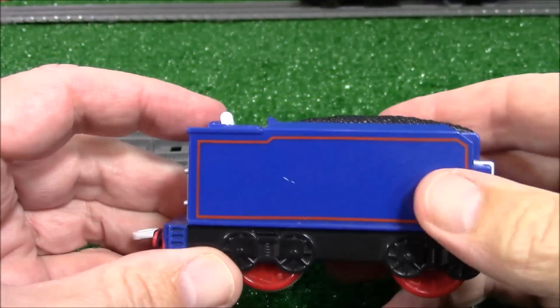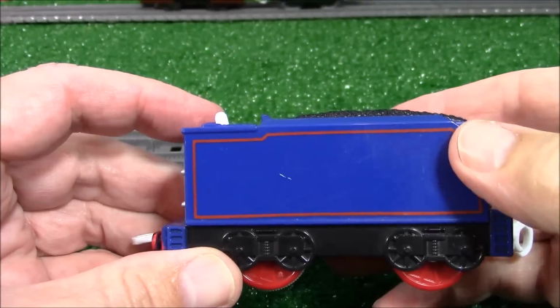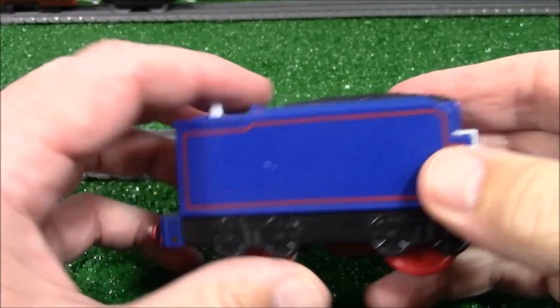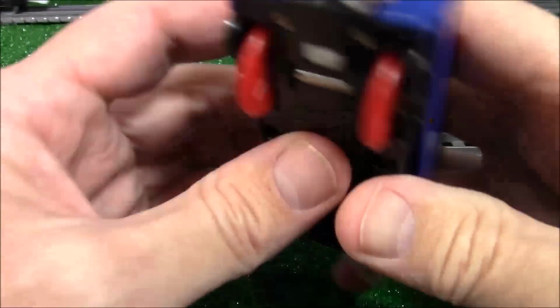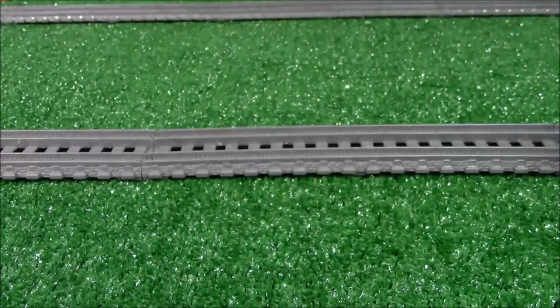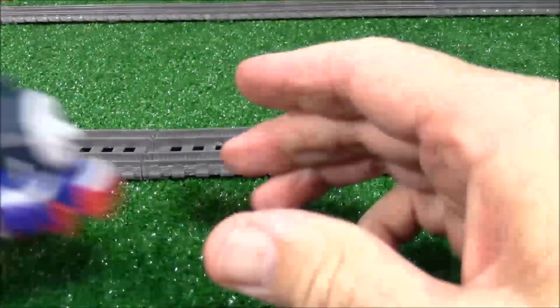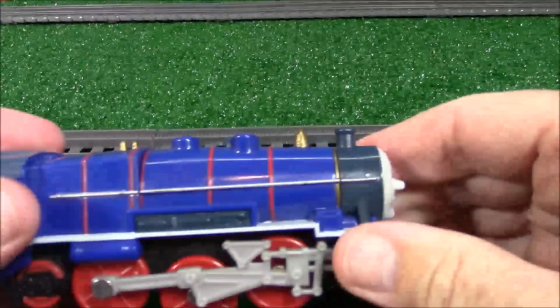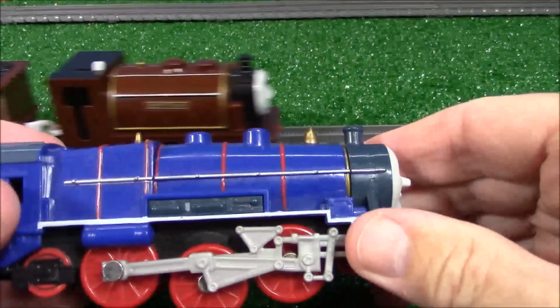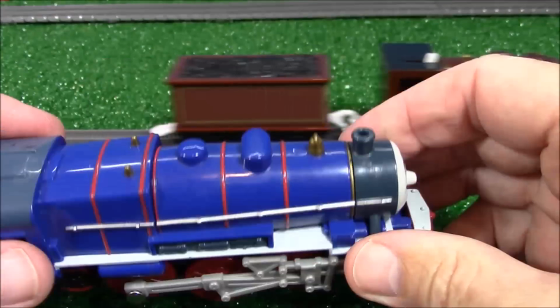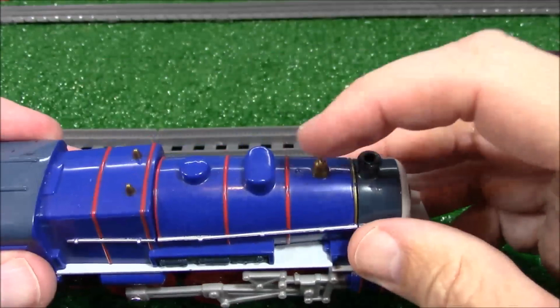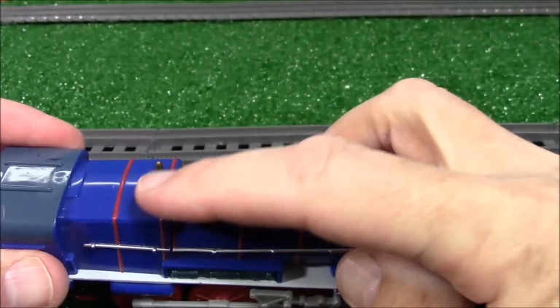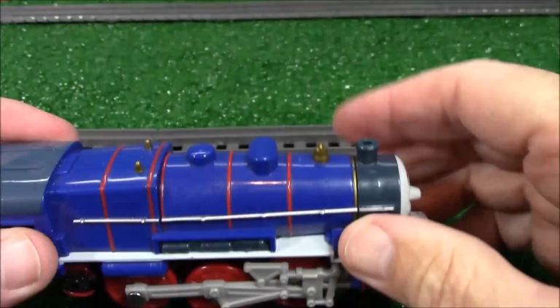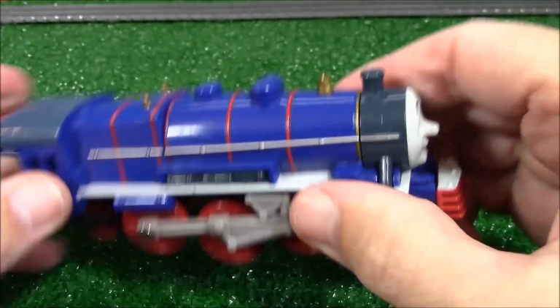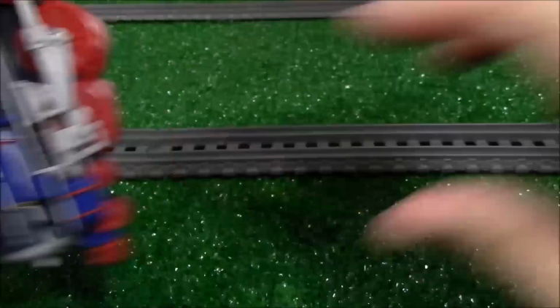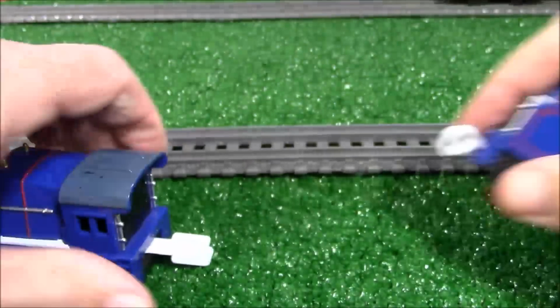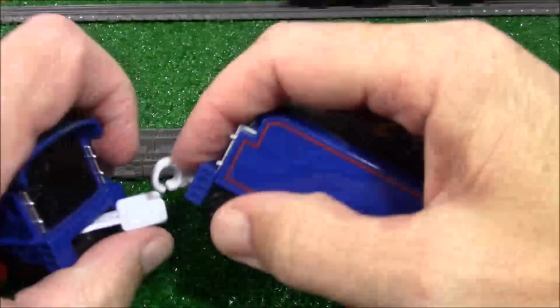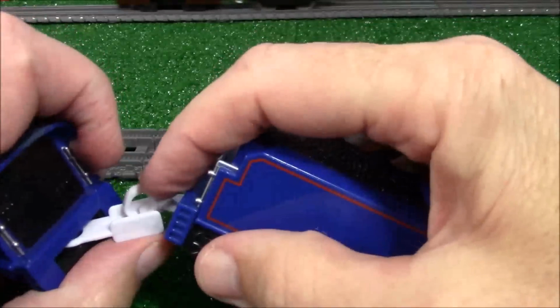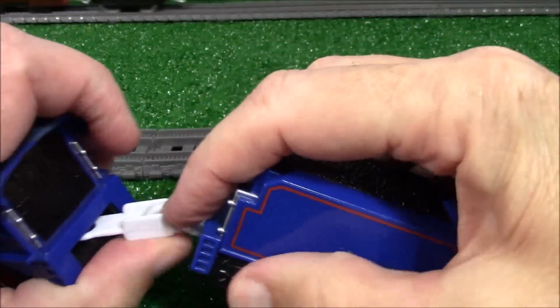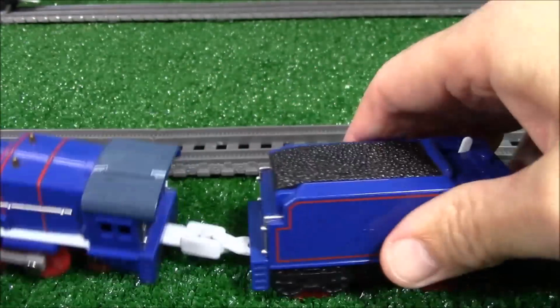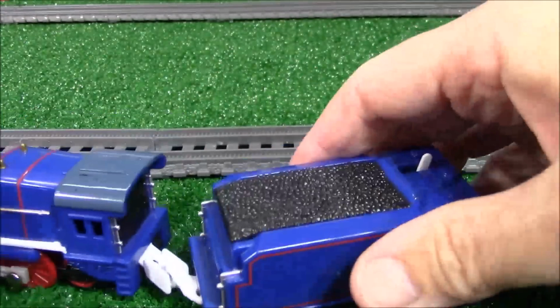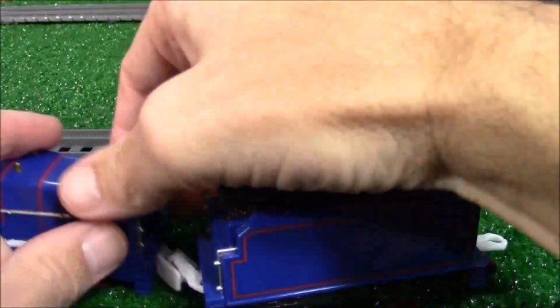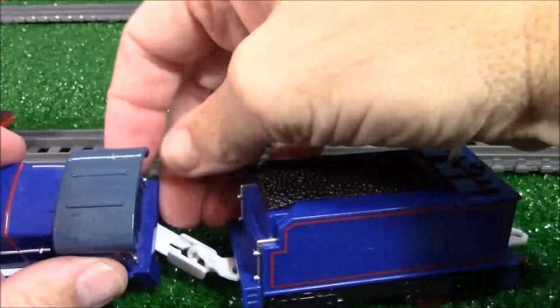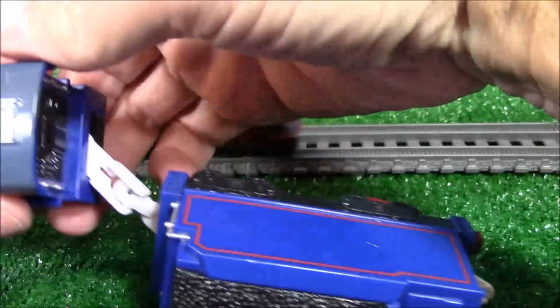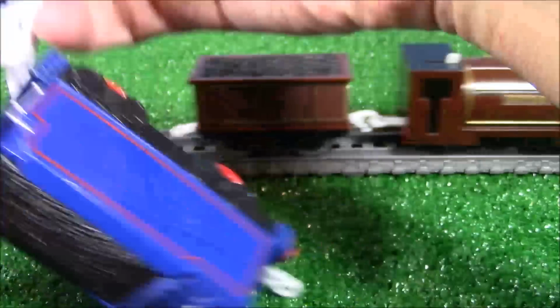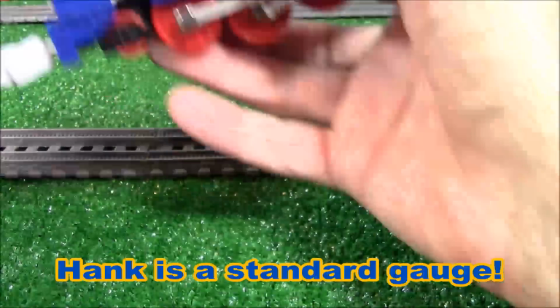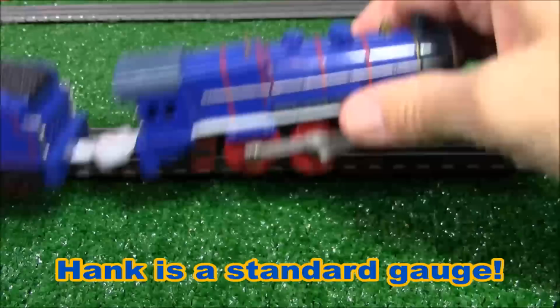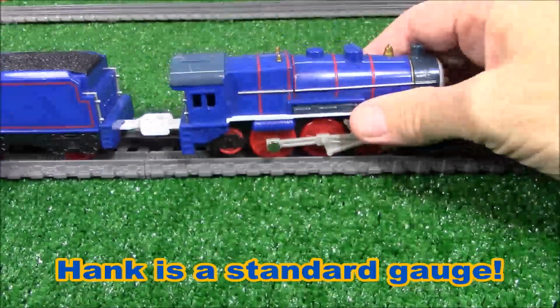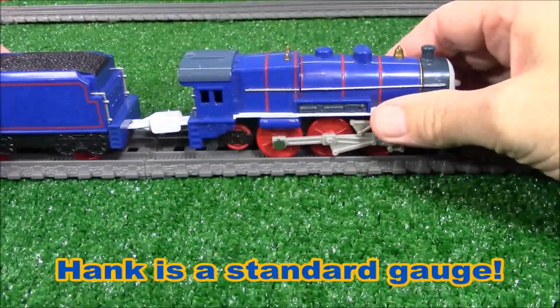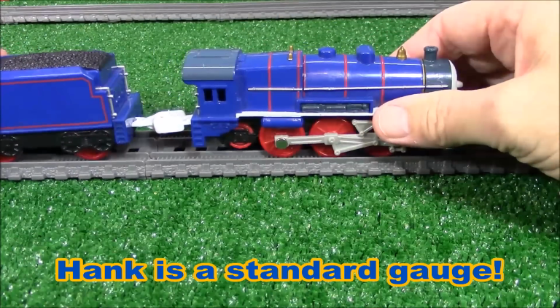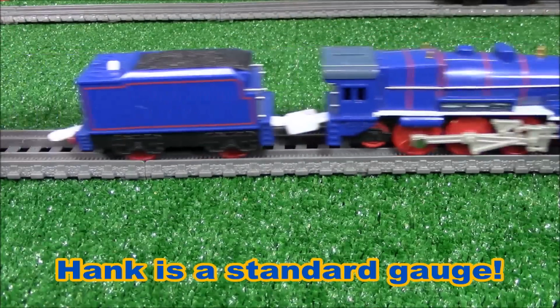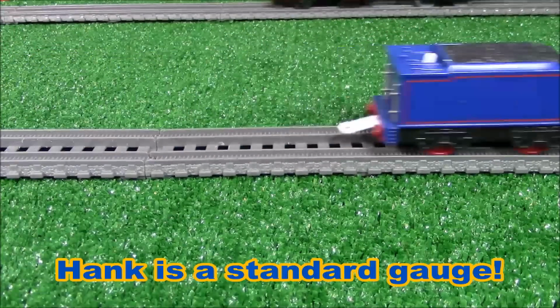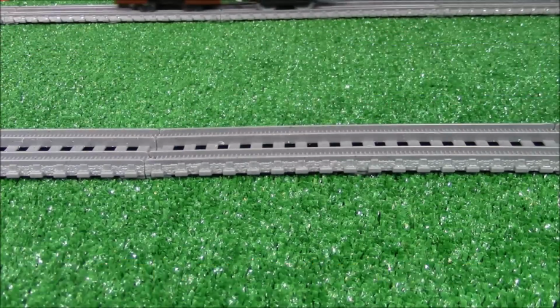He's one of the biggest engines in the collection — like an old Murdoch, about the biggest ones. Looking nice. There's his tender, blue with red striping, got a little bit of gold work on top. Looking nice, Hank. Let's get him going around the track. Here he goes, Big Hank.